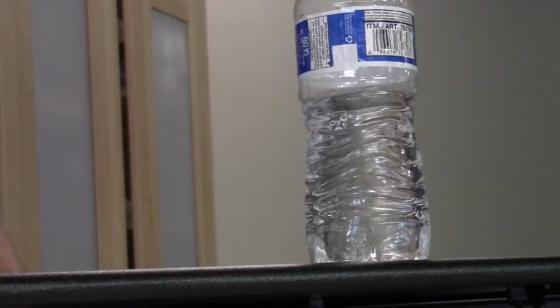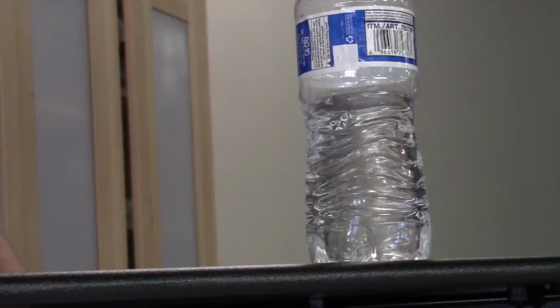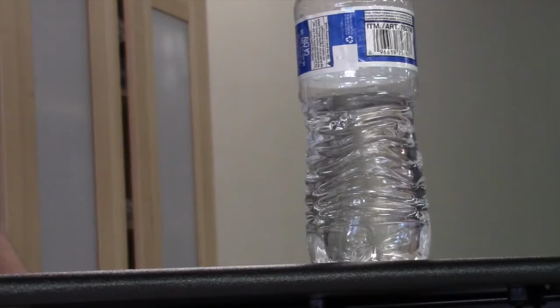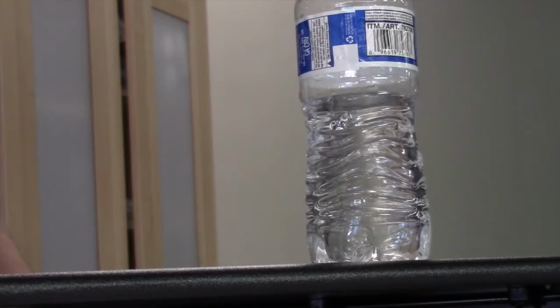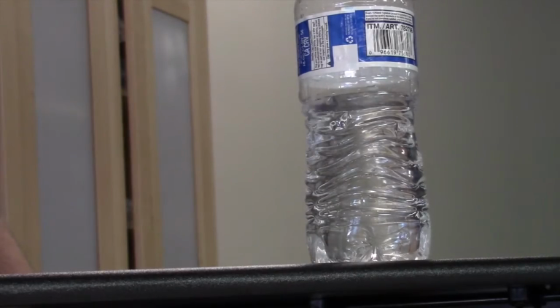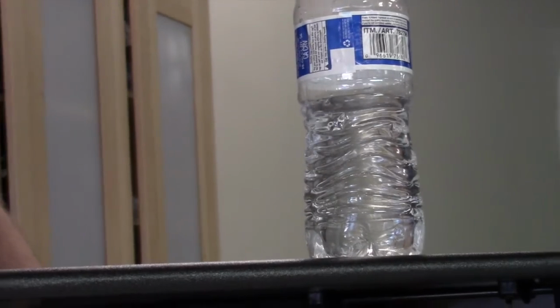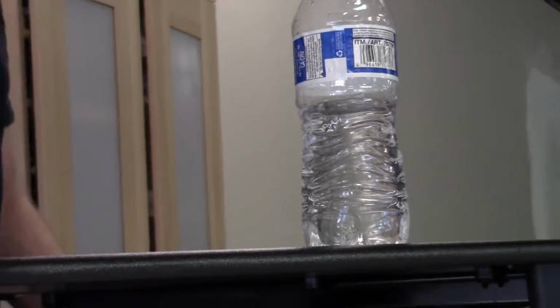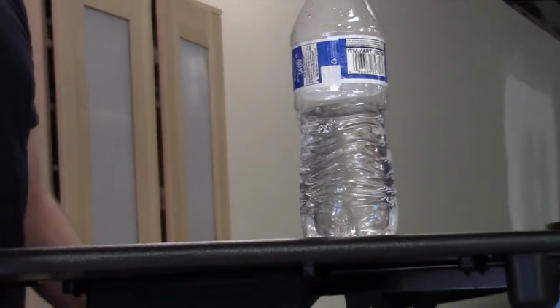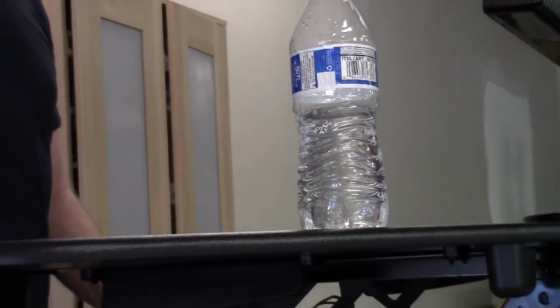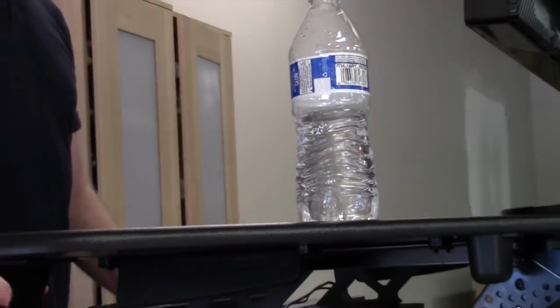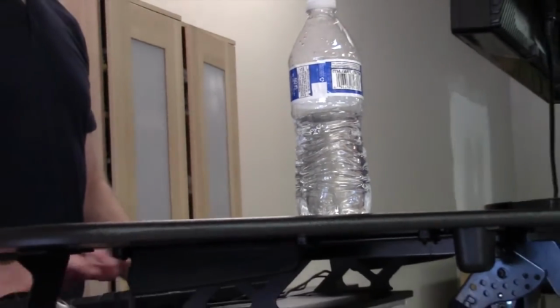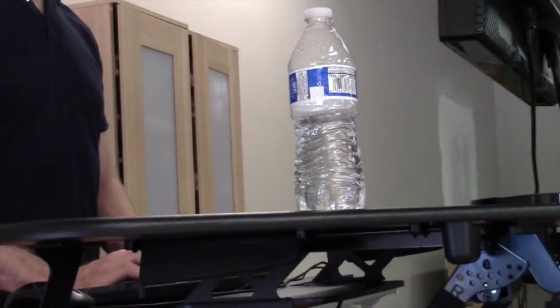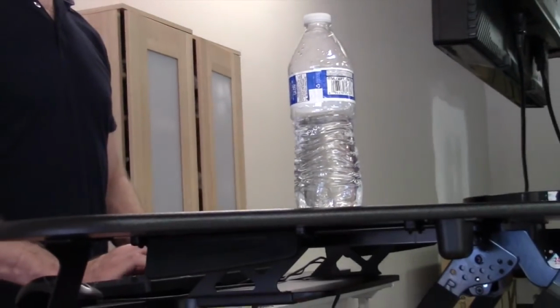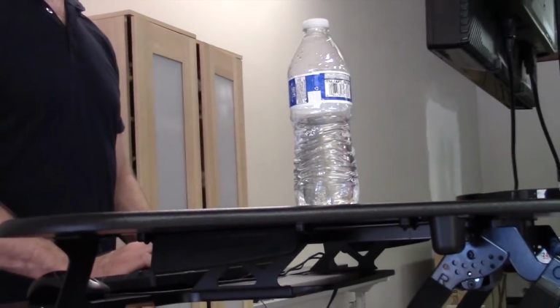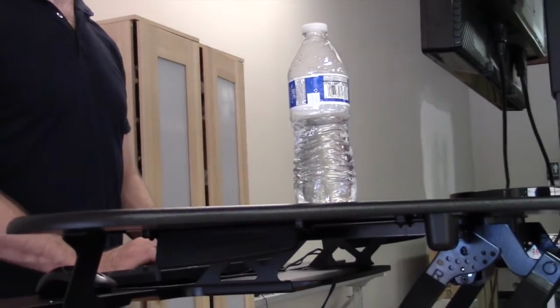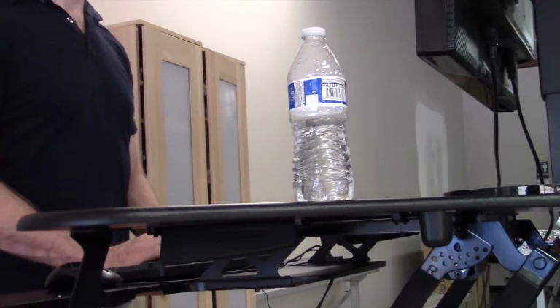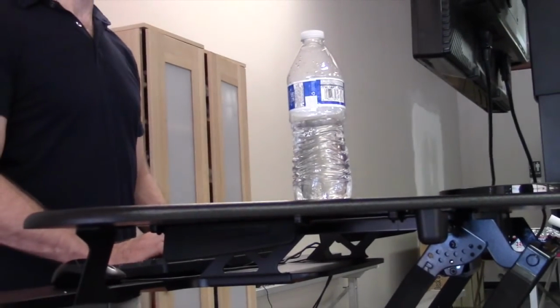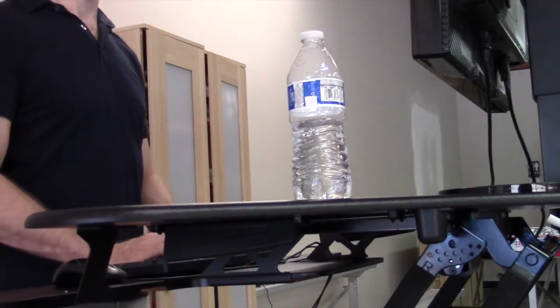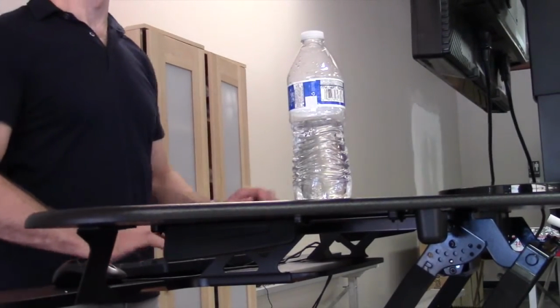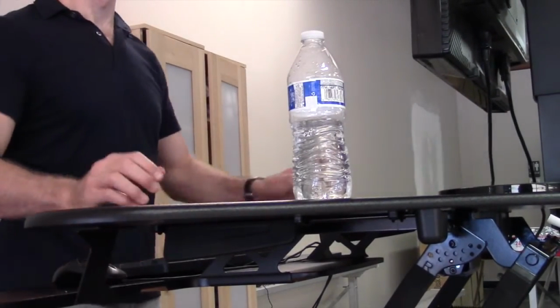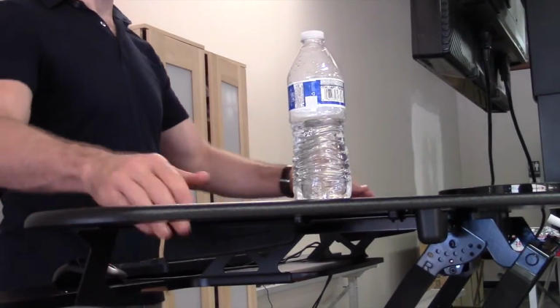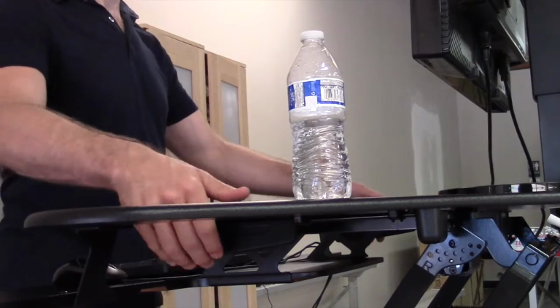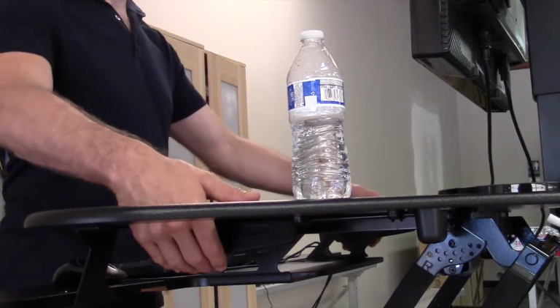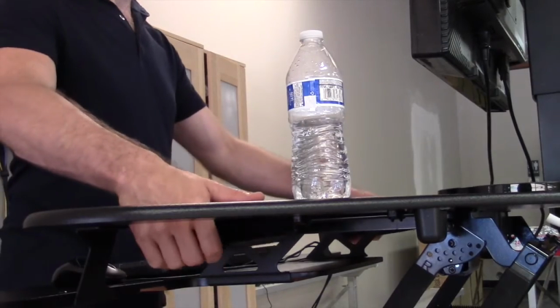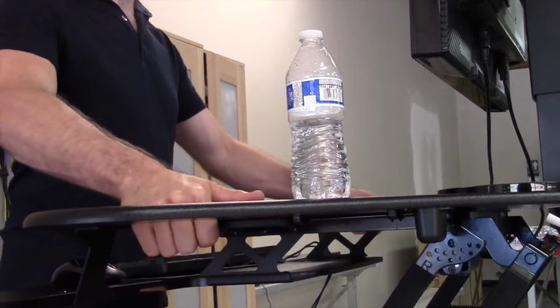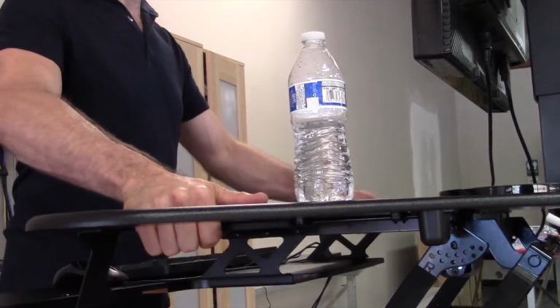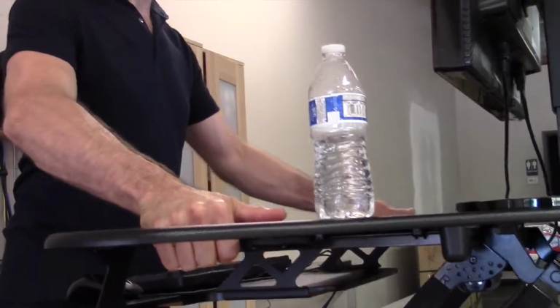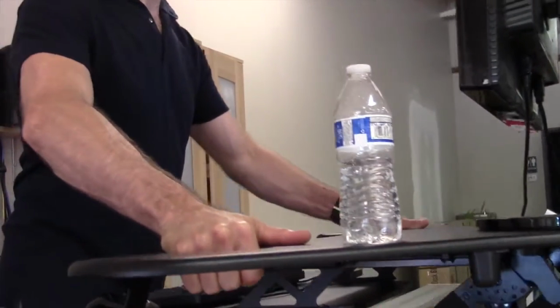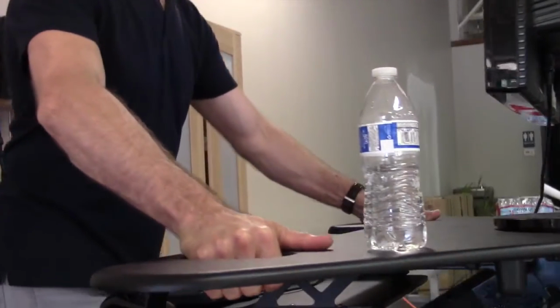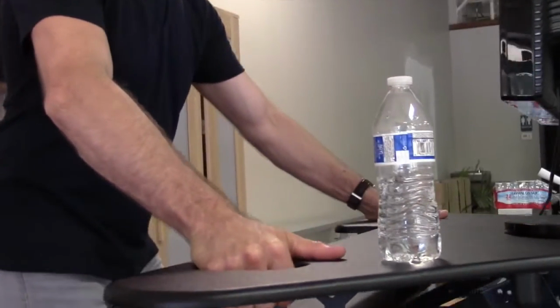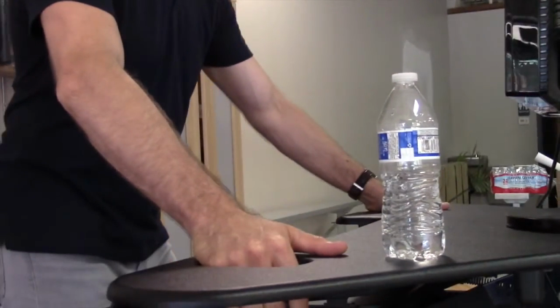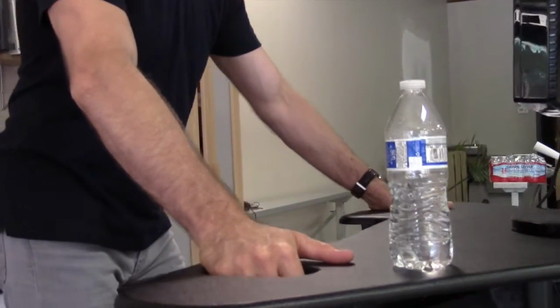As with all Vari-Desk products, it's really stable and doesn't move much when you type, and your monitor will stay still. It's a really solid desk and feels really well built.